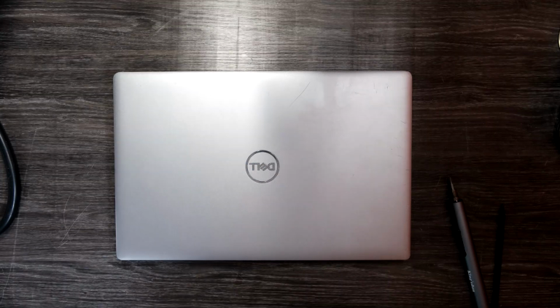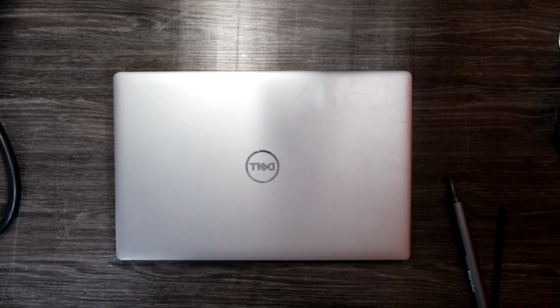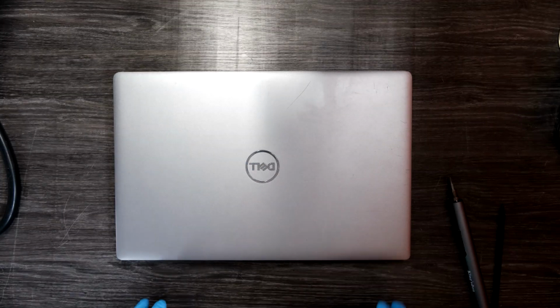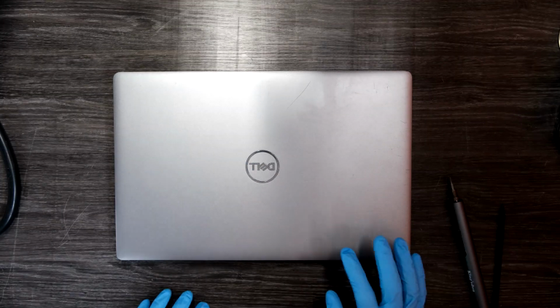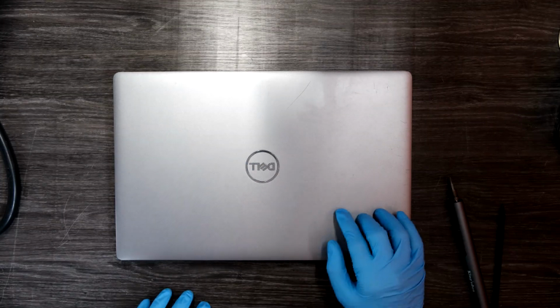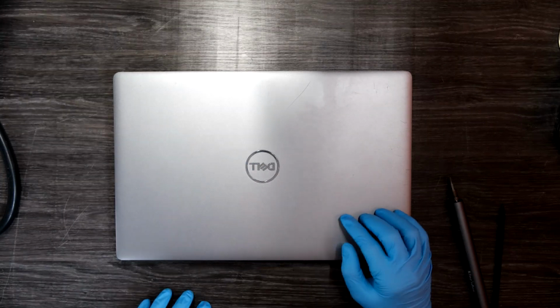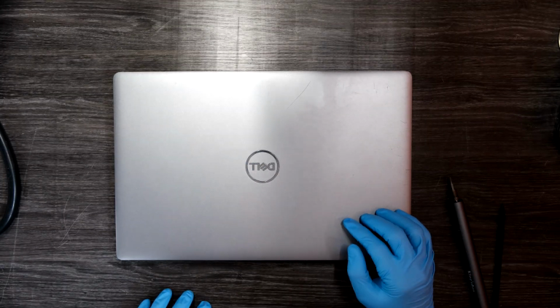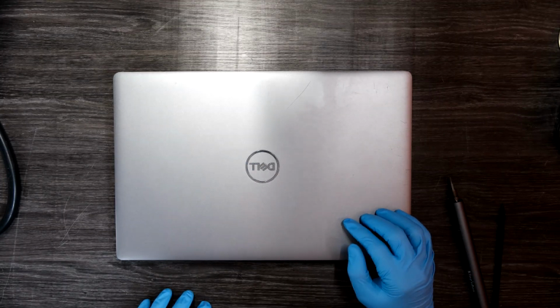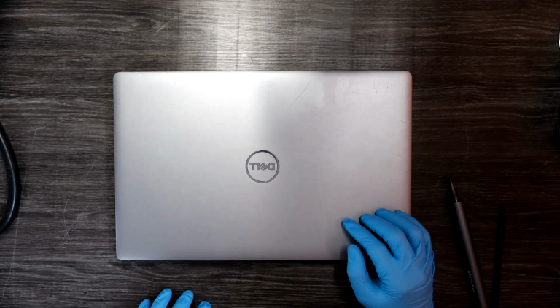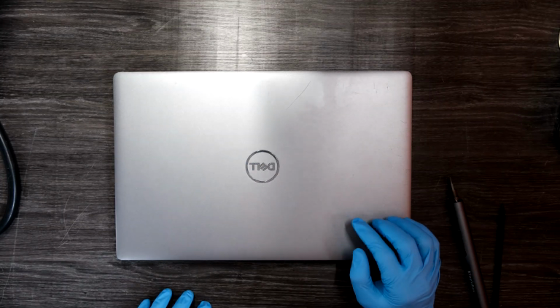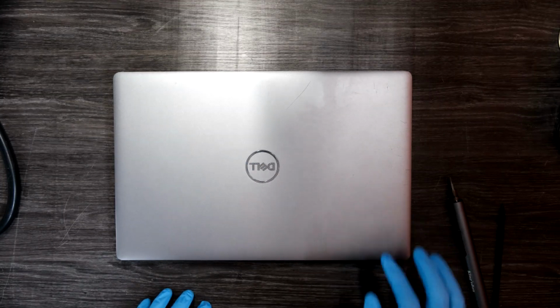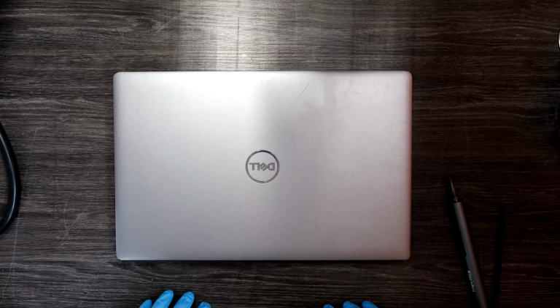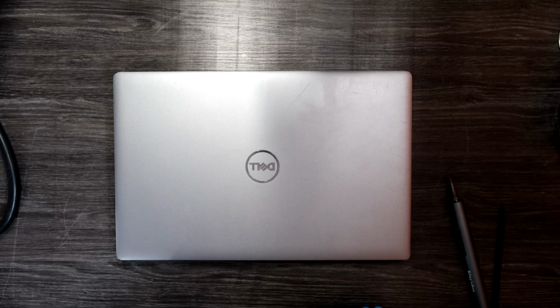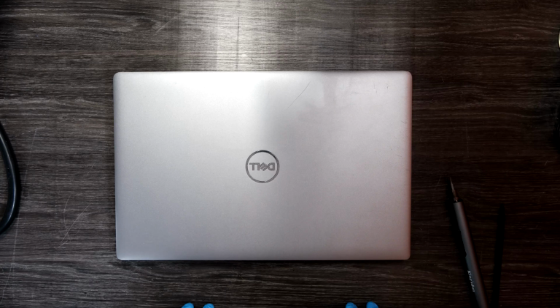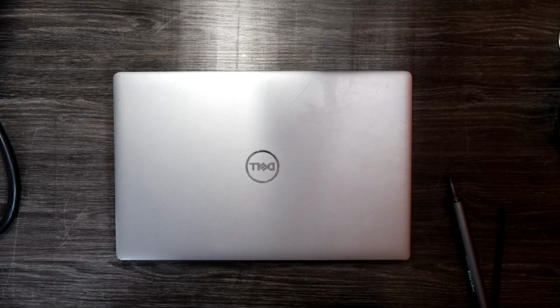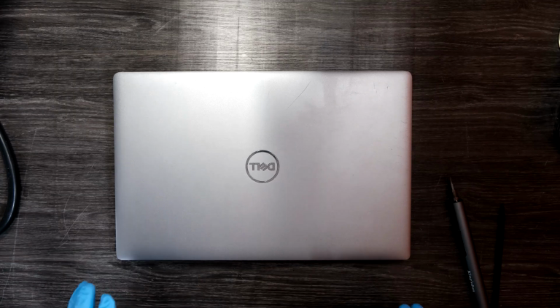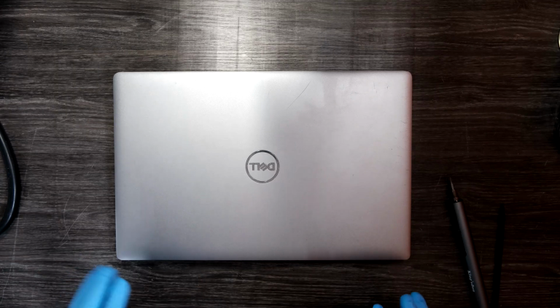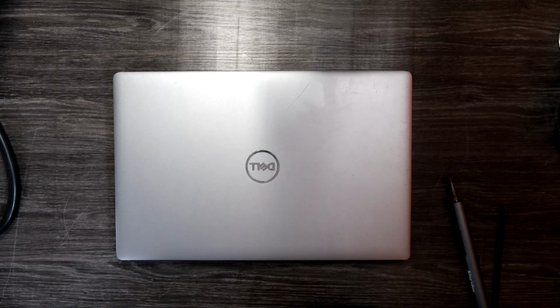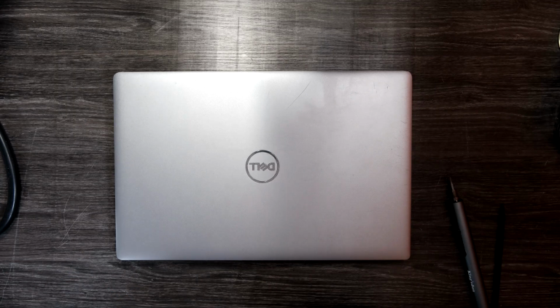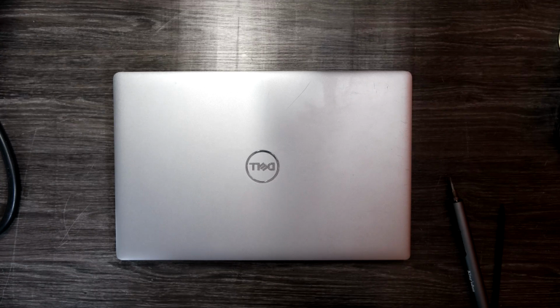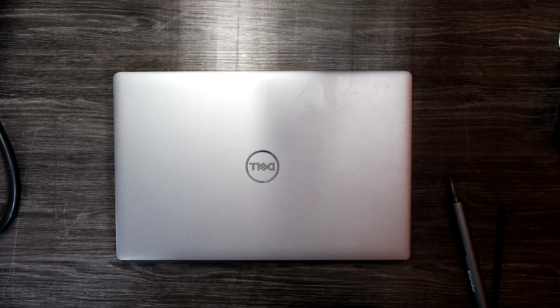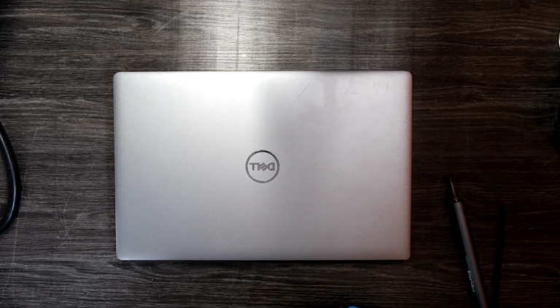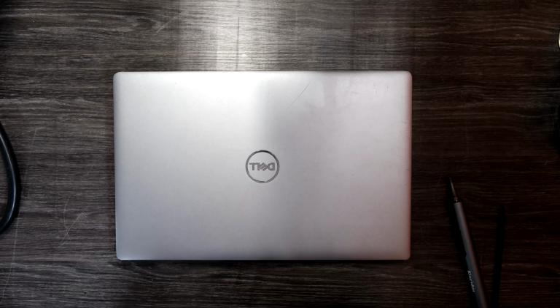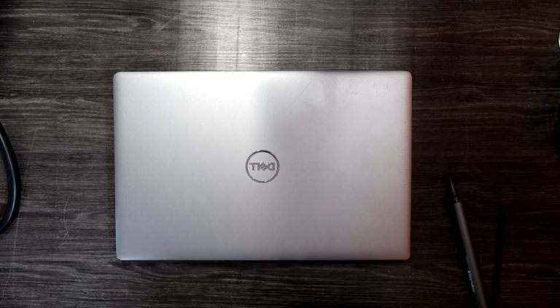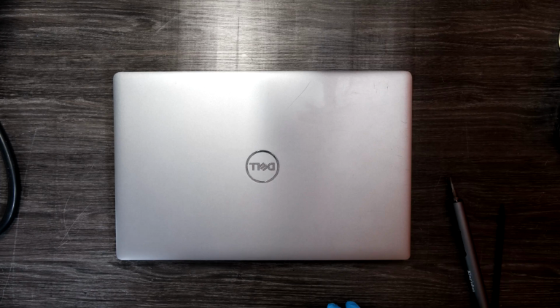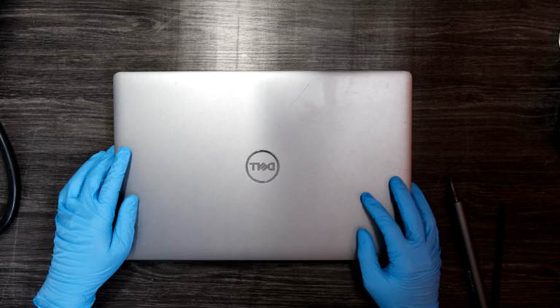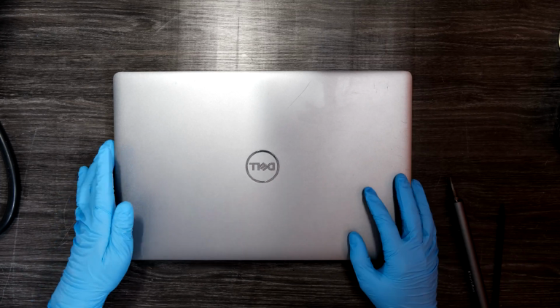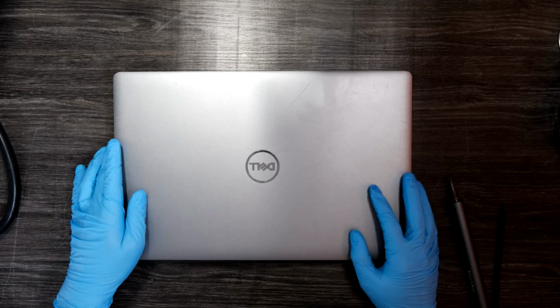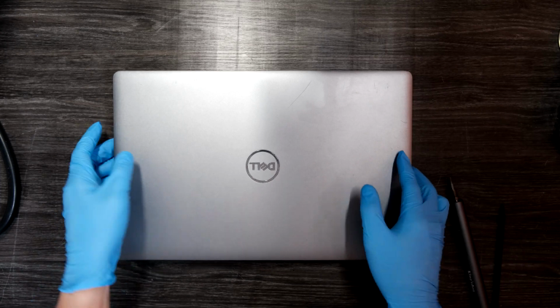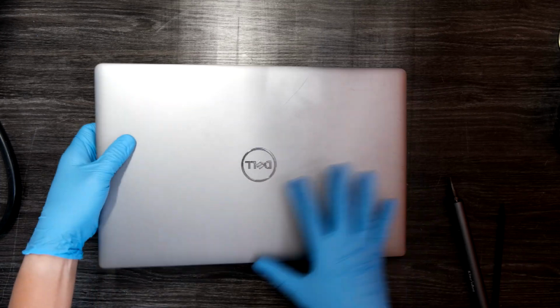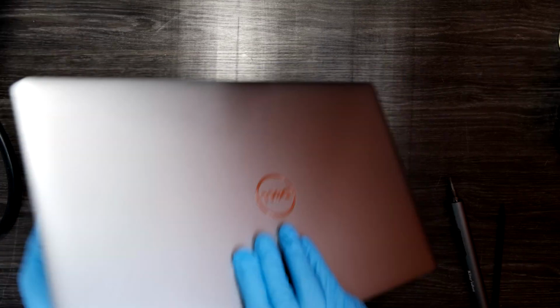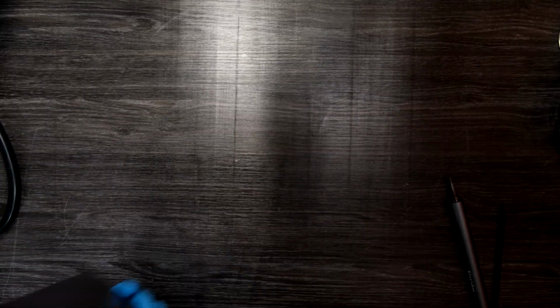Hi YouTube, we have a Dell Latitude 5520 laptop and I'm going to show you how to disassemble it to upgrade the SSD and the memory. I think this is quite simple to do the disassembly.